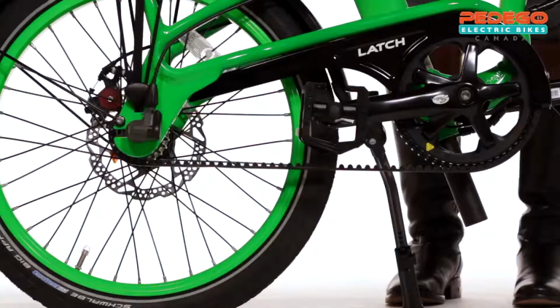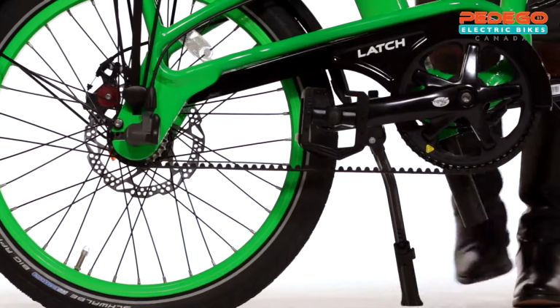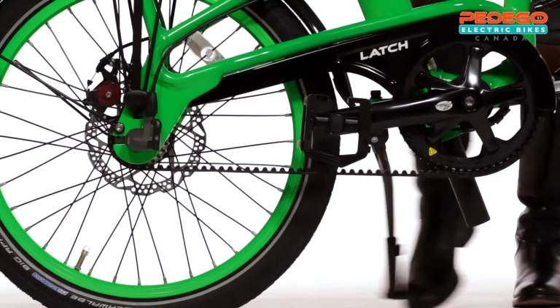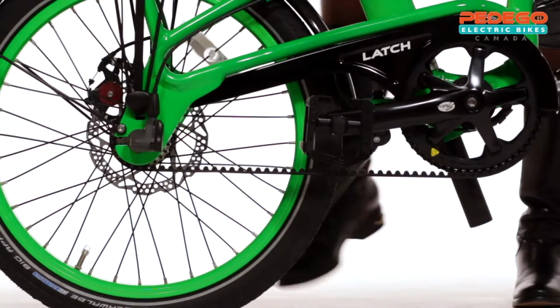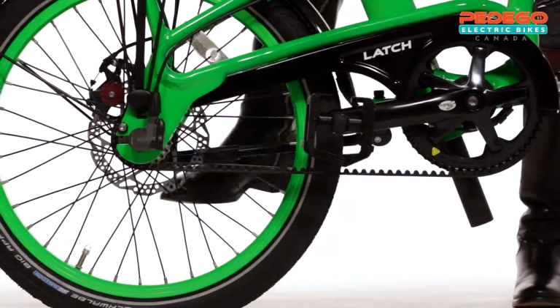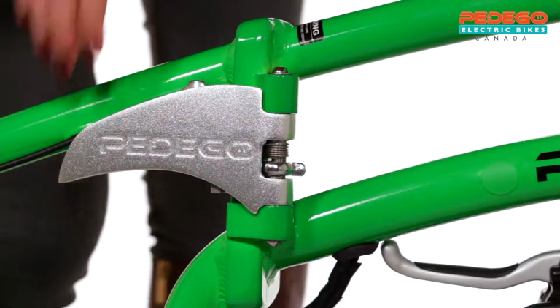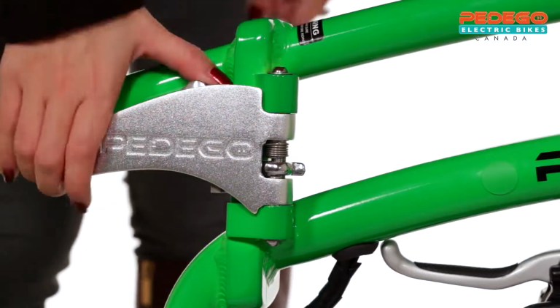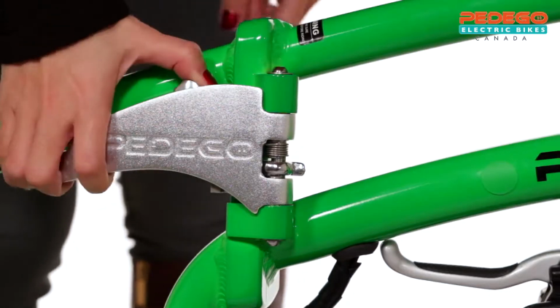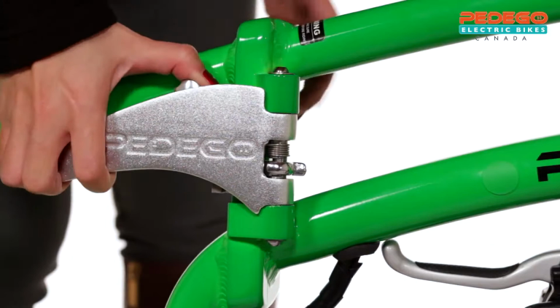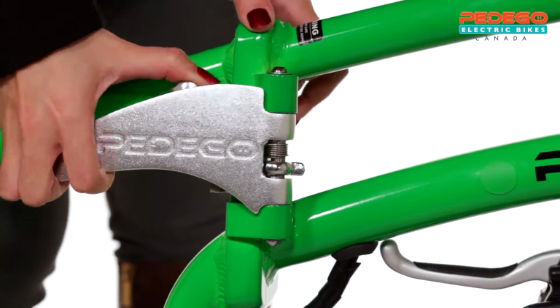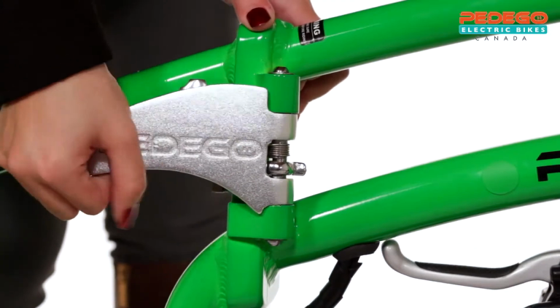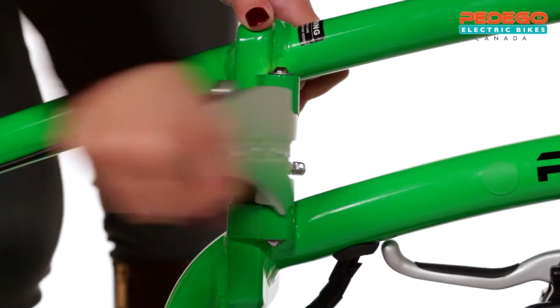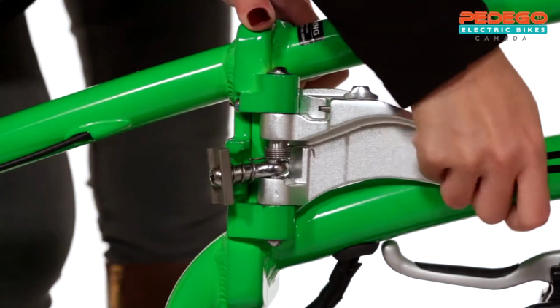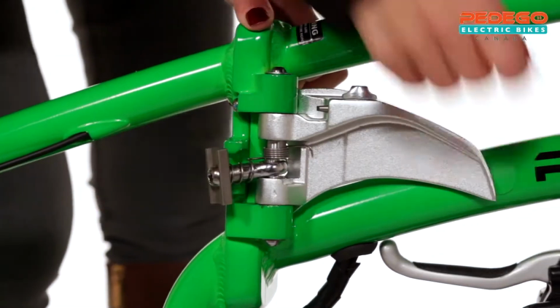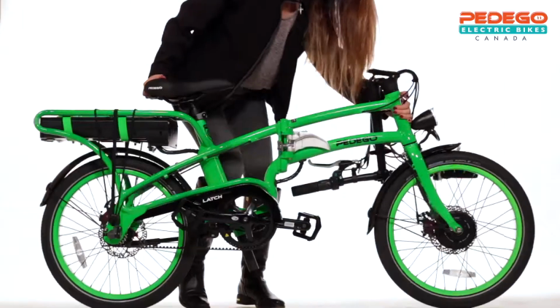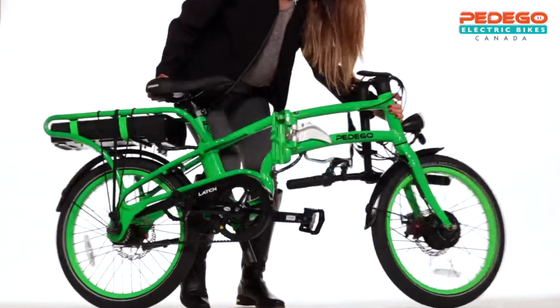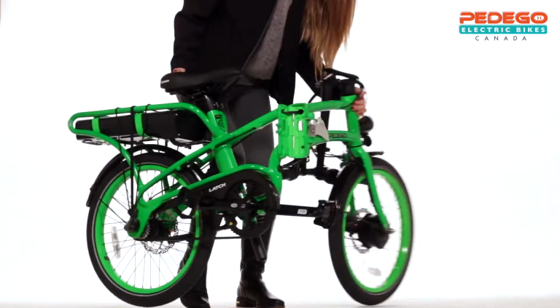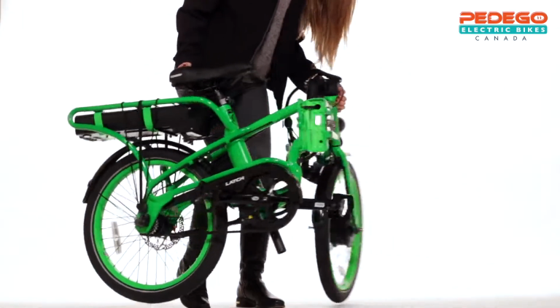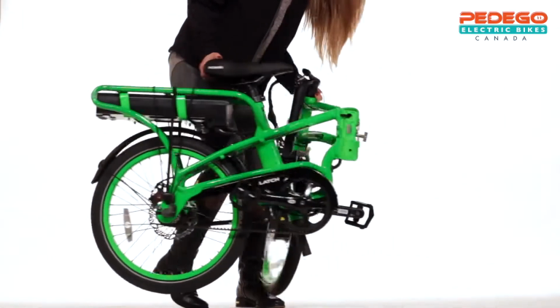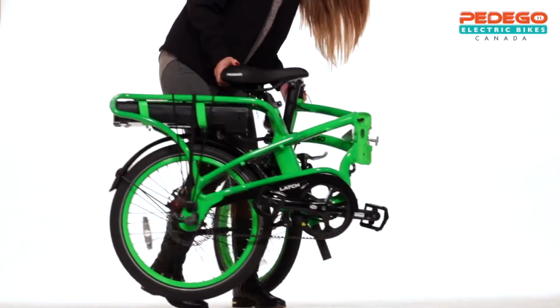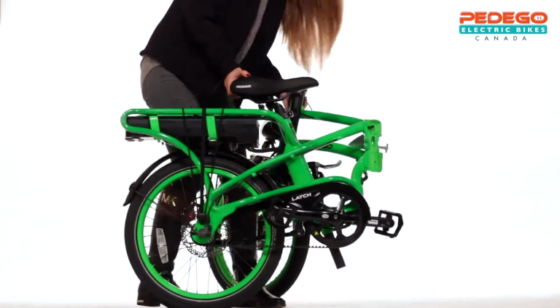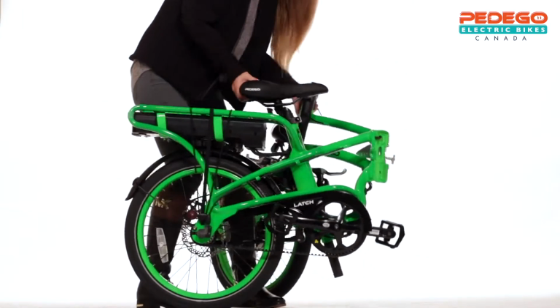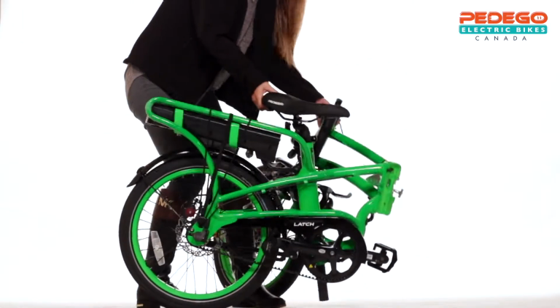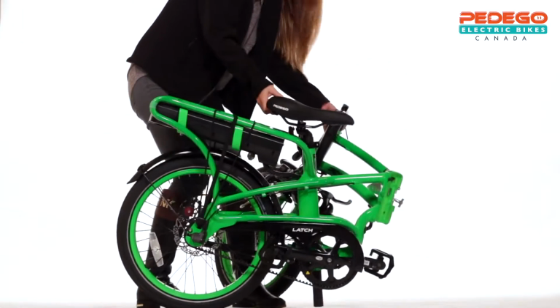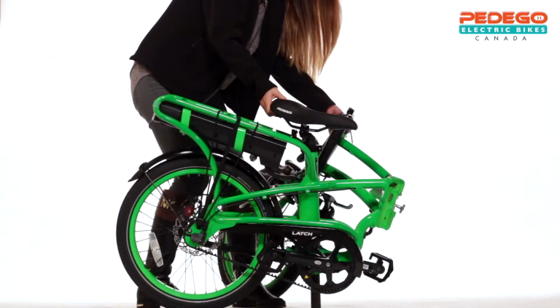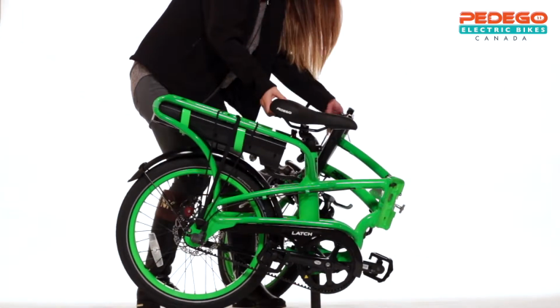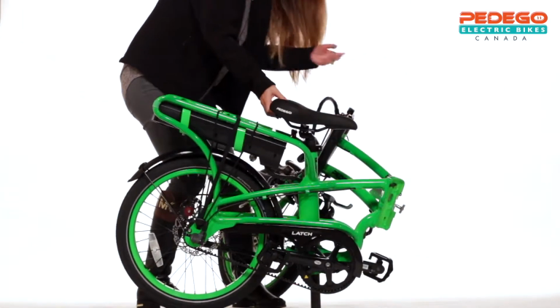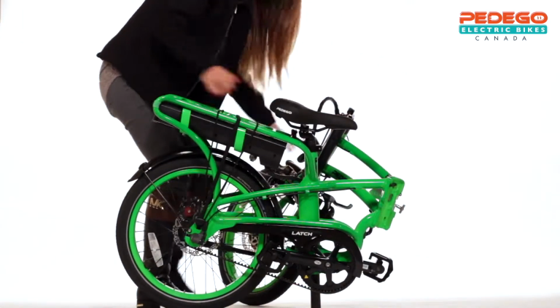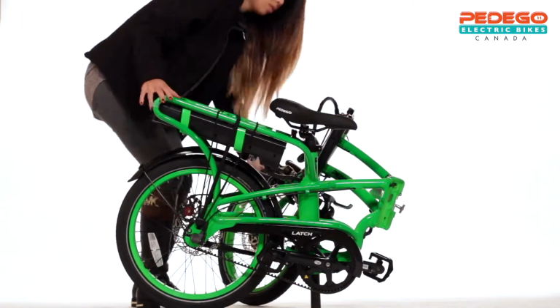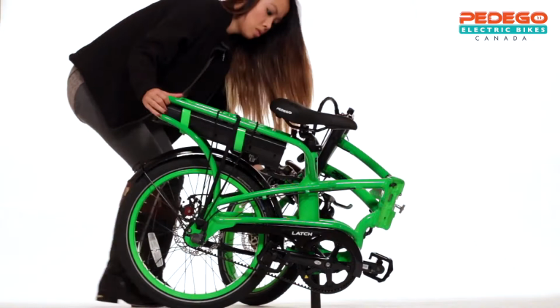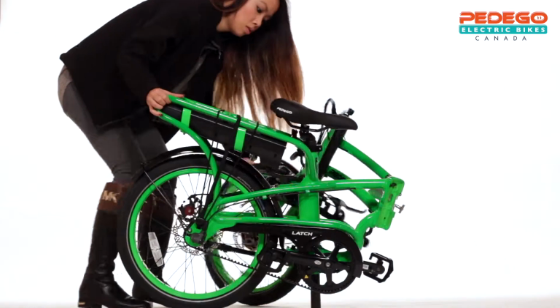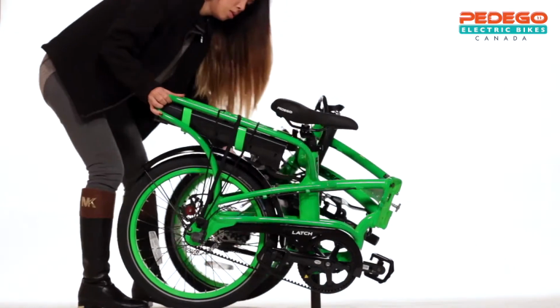Then fold the entire handlebar stem down. Now put the kickstand up and open the latch. Finally, fold the bike in half and pin the front wheel to the rear wheel where it will lock into place.